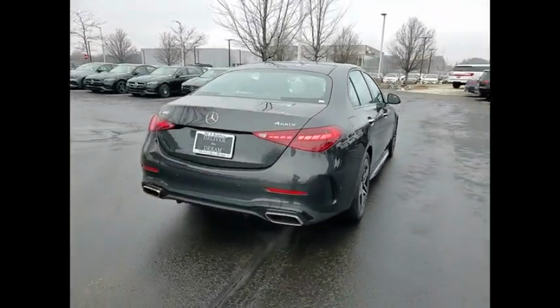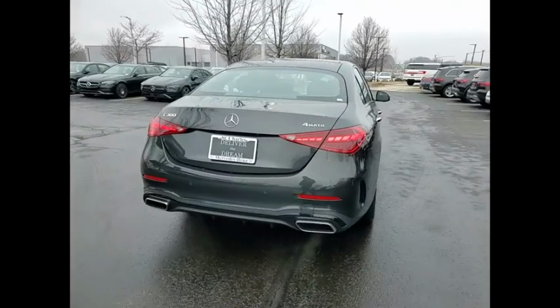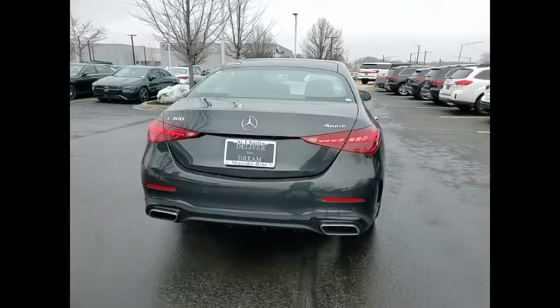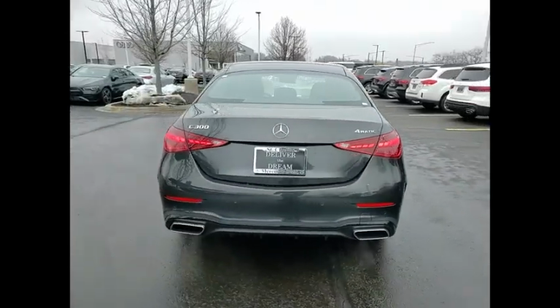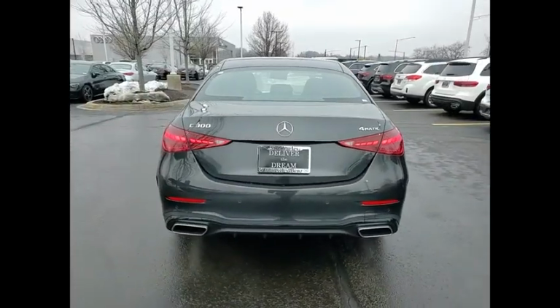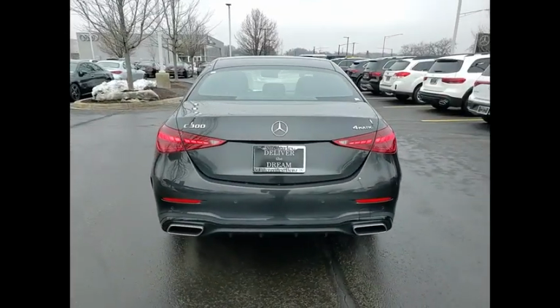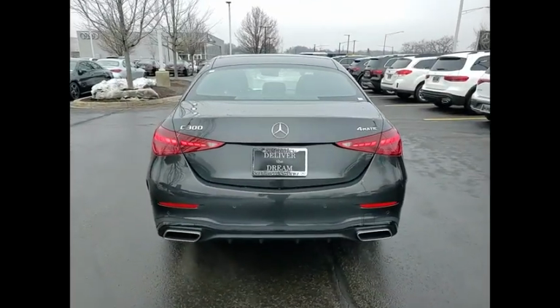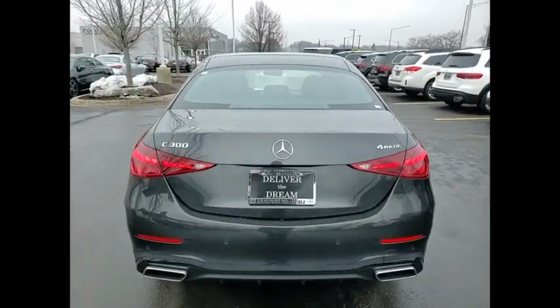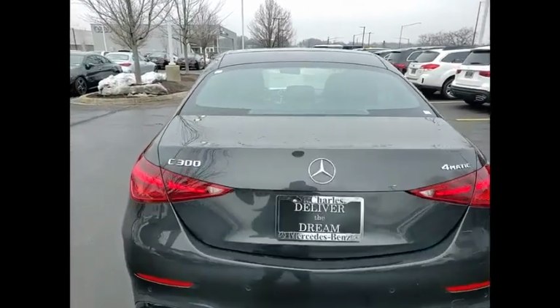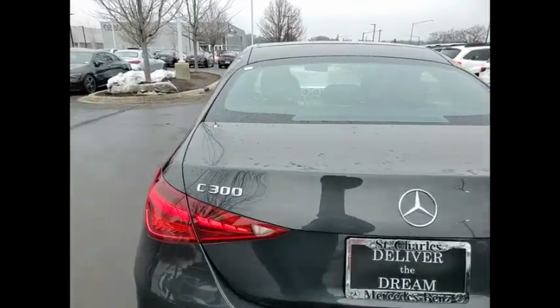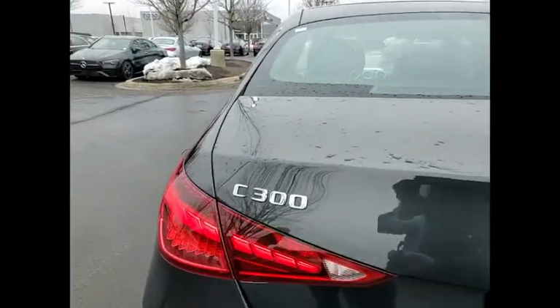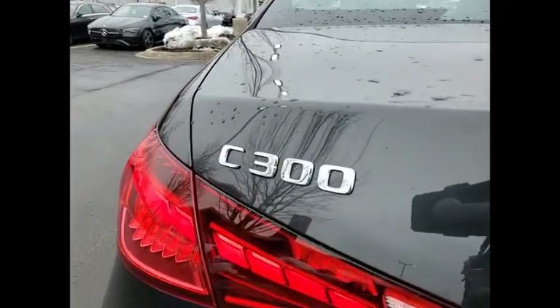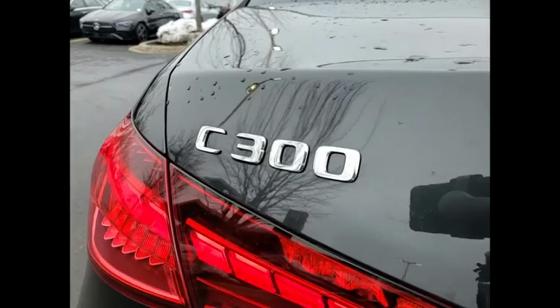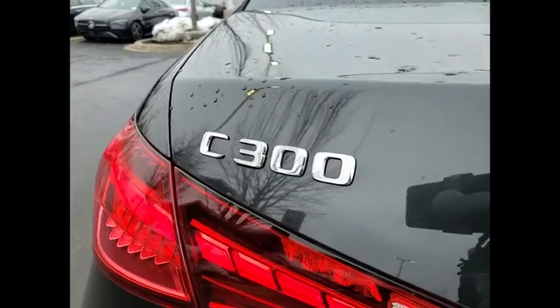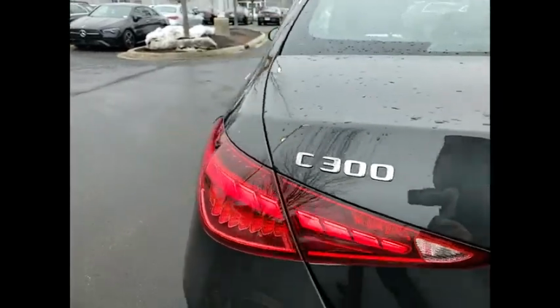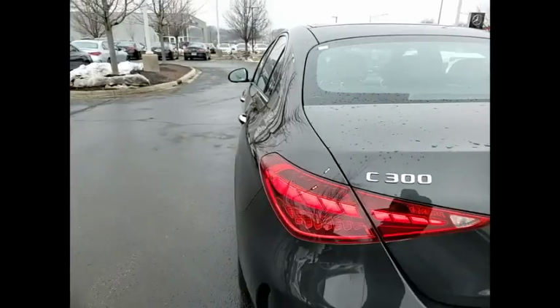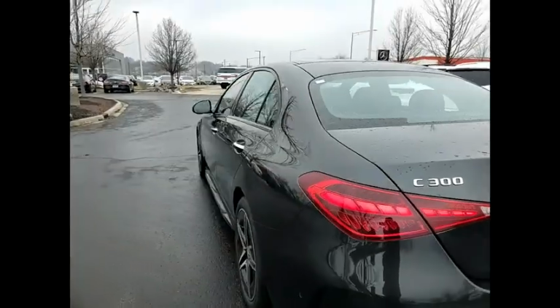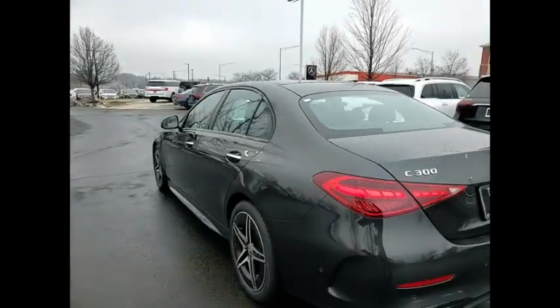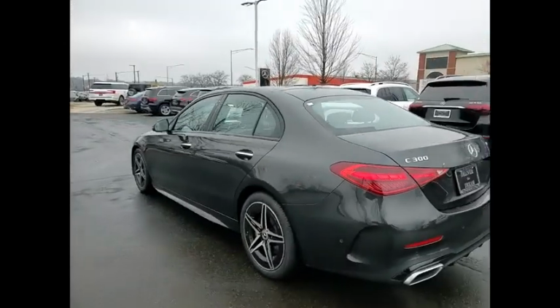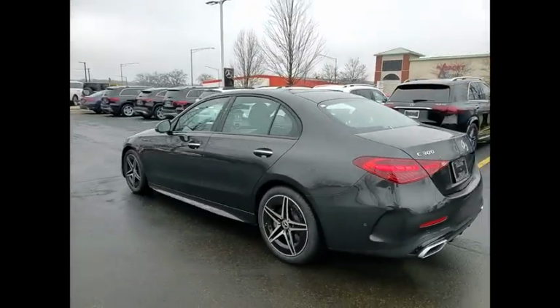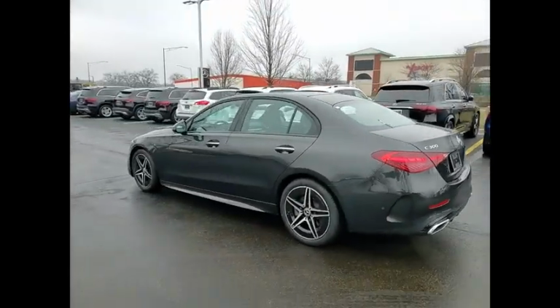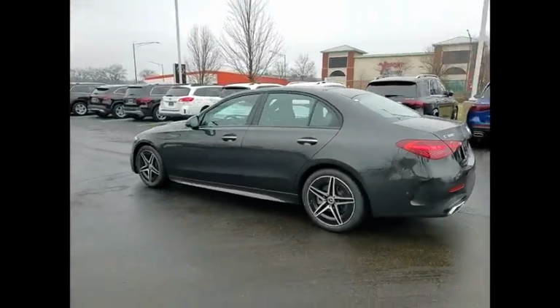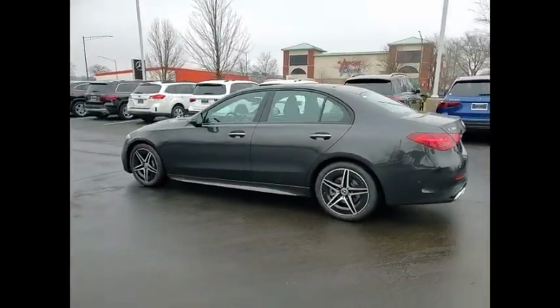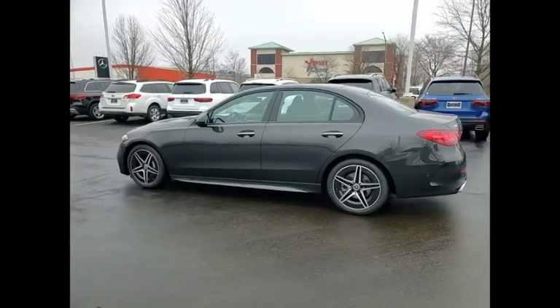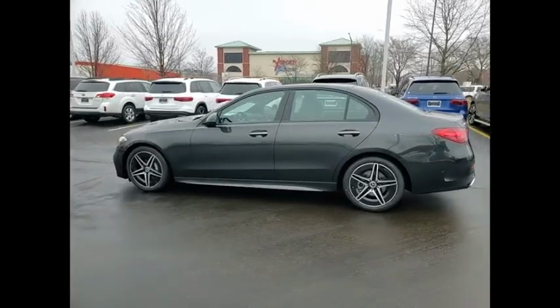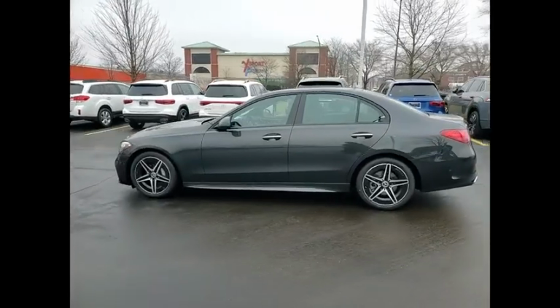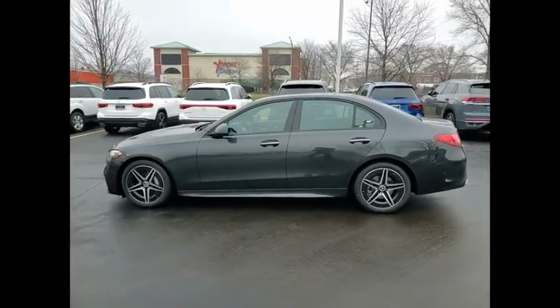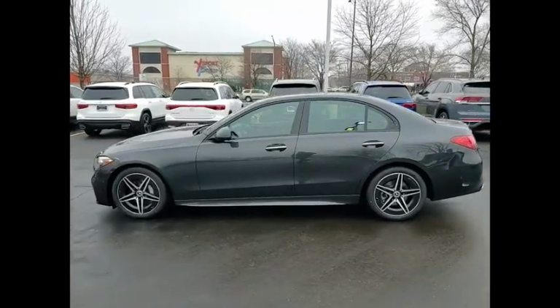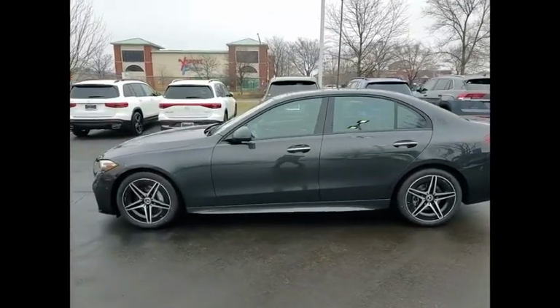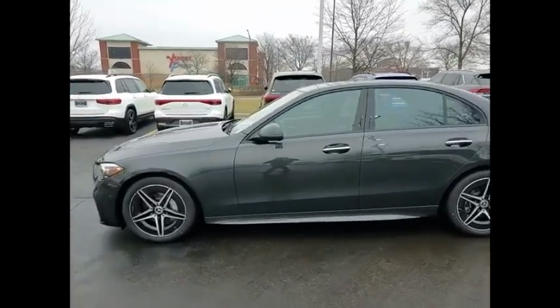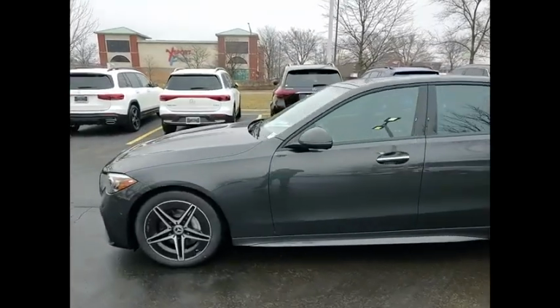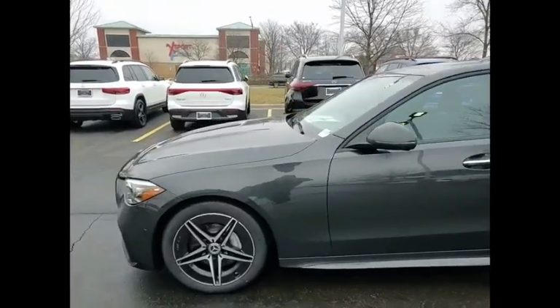Here are some of this vehicle's great options: surround view camera, heated steering wheel, winter package, panorama sunroof. If affordable style and reliability are what you're looking for, this vehicle couldn't be more perfect. Drive it today.